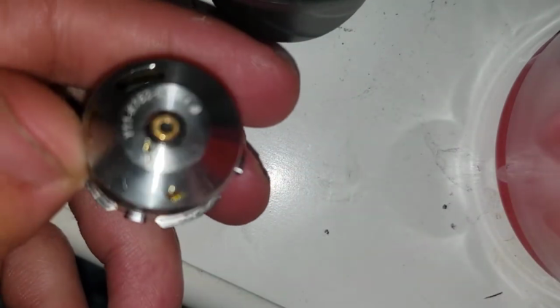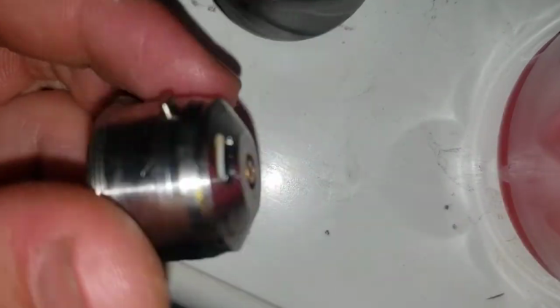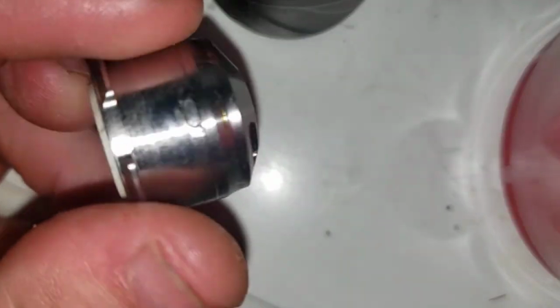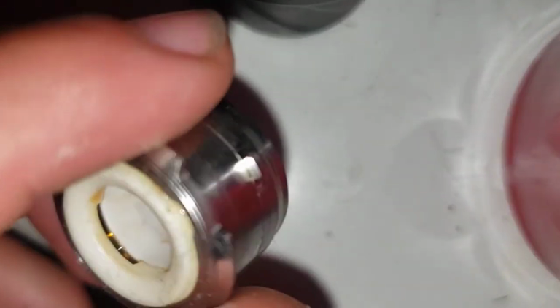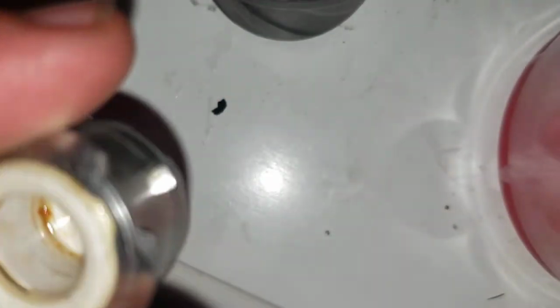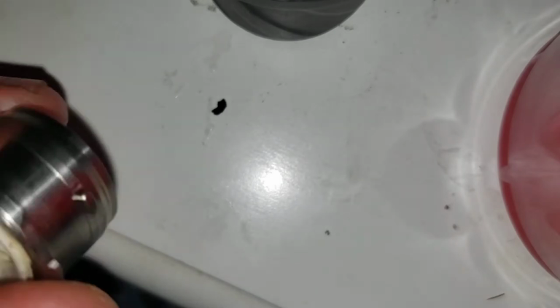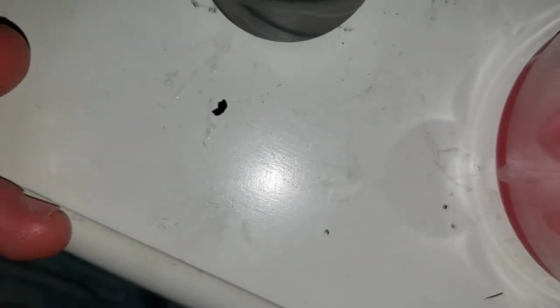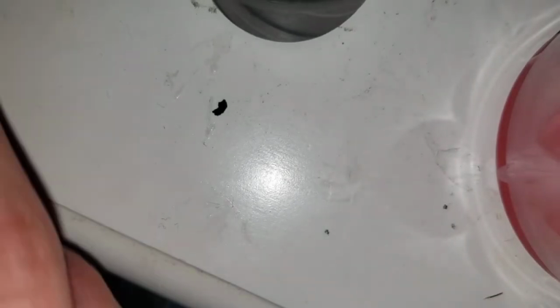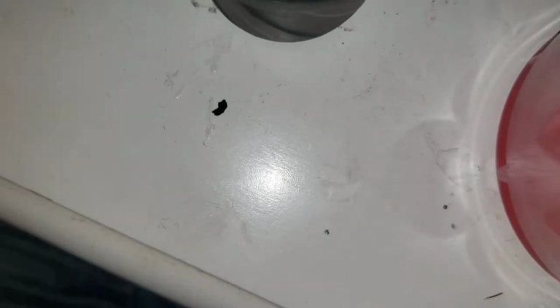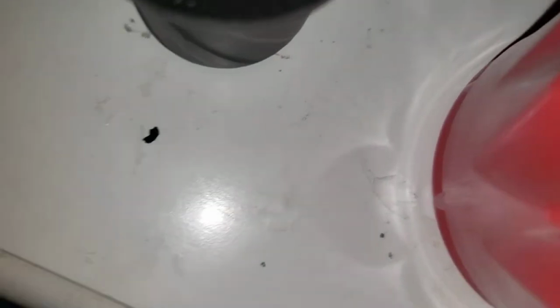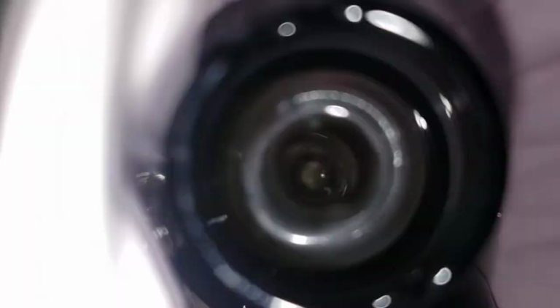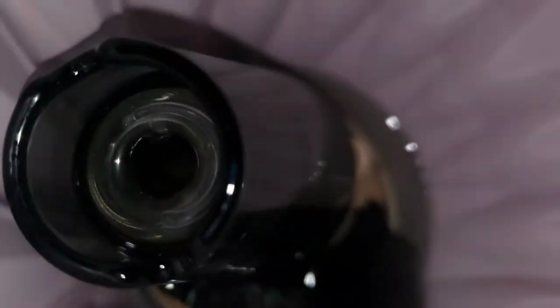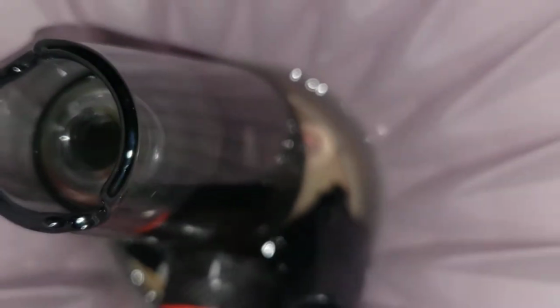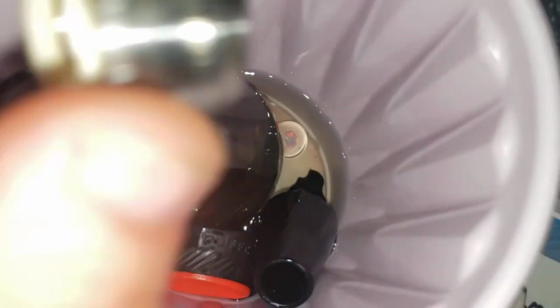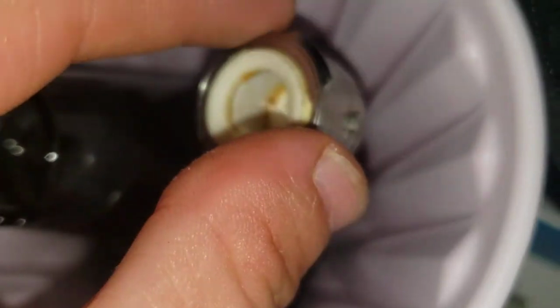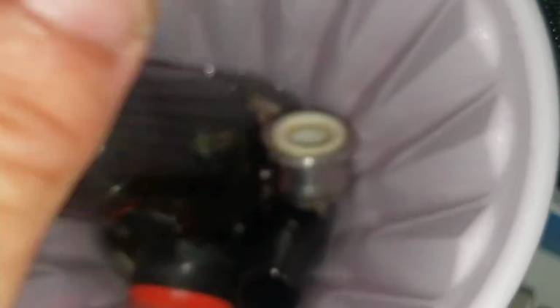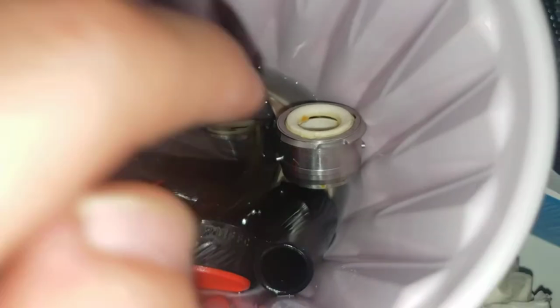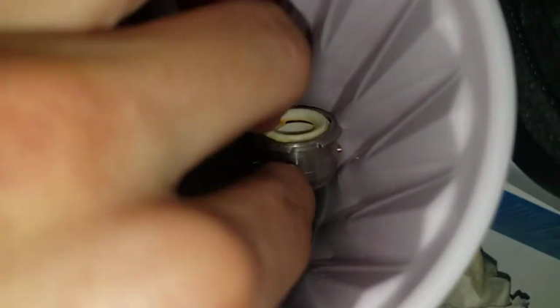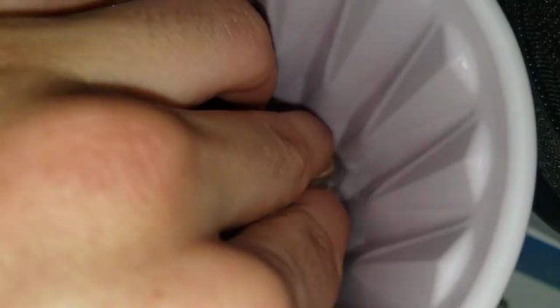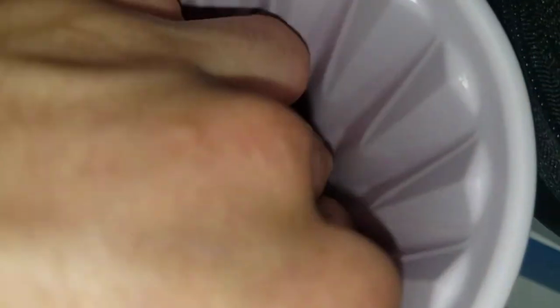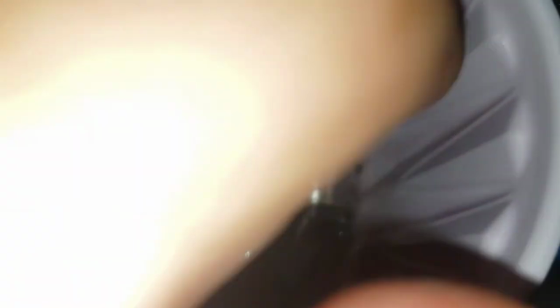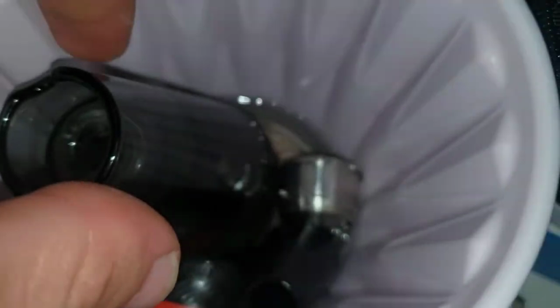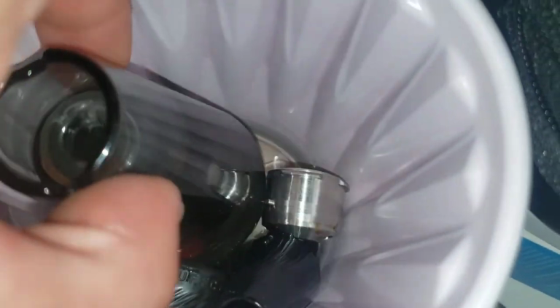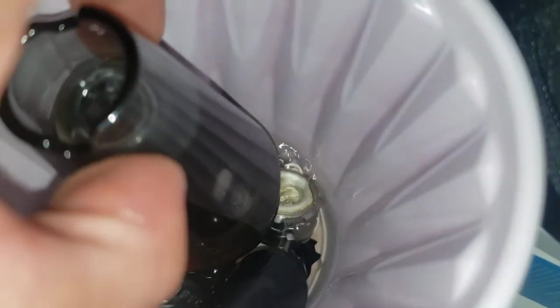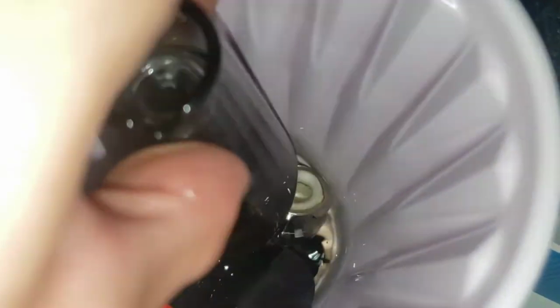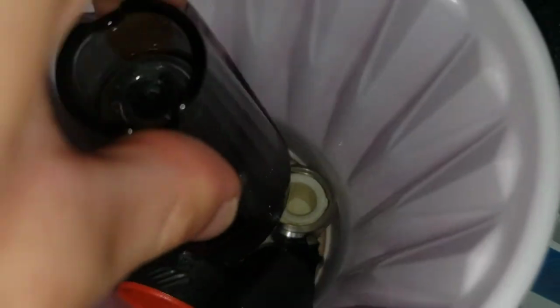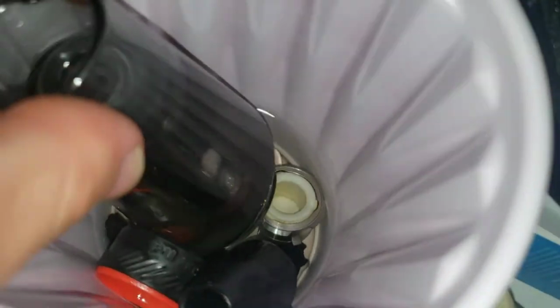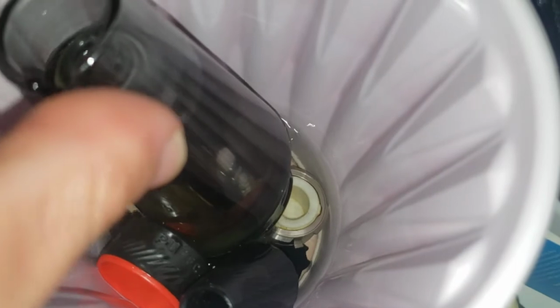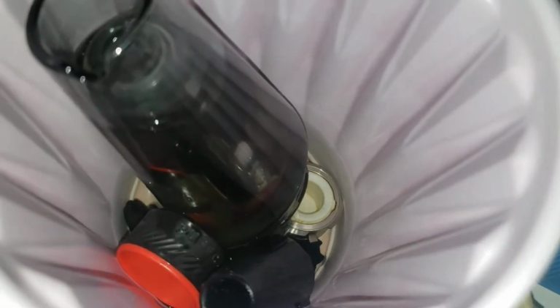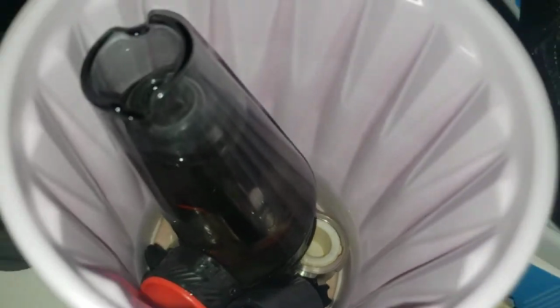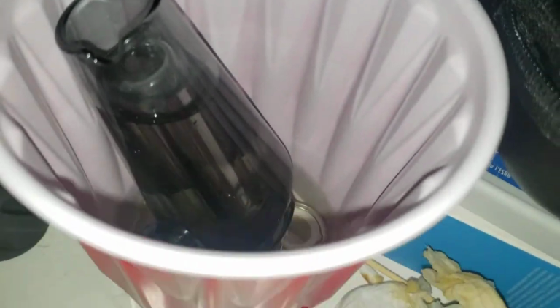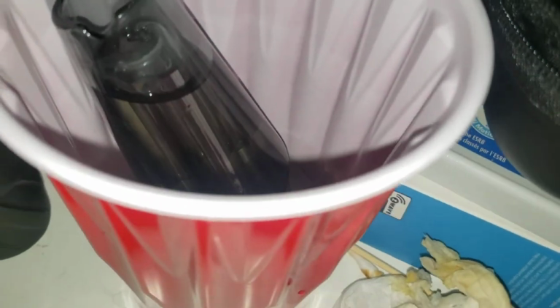Now we're gonna put in some isopropyl, so what we're gonna do is just leave it in here to dip, and just leave it there for like 20 minutes.